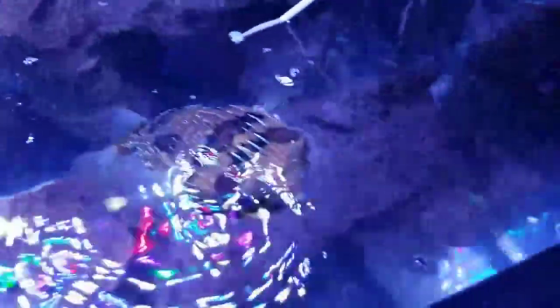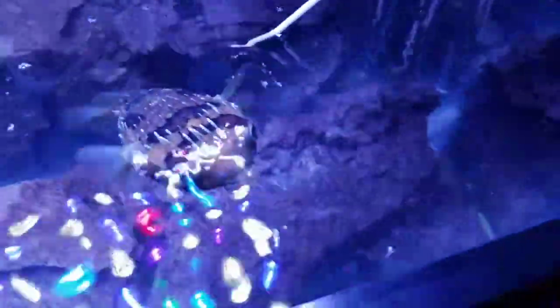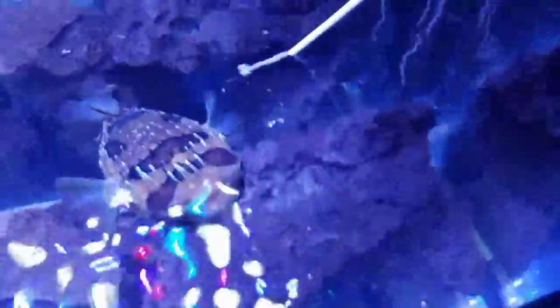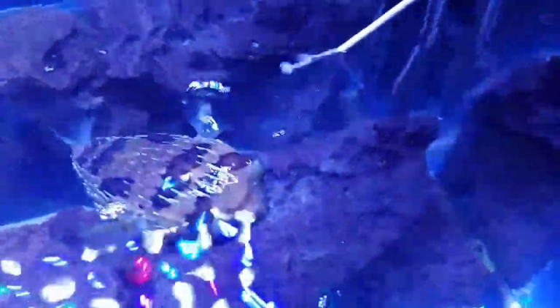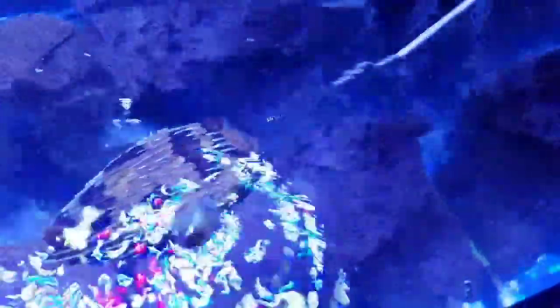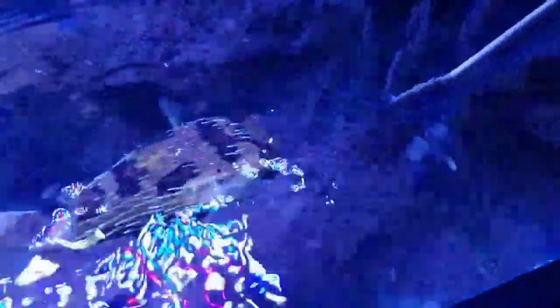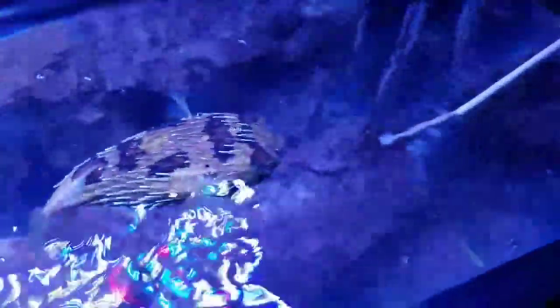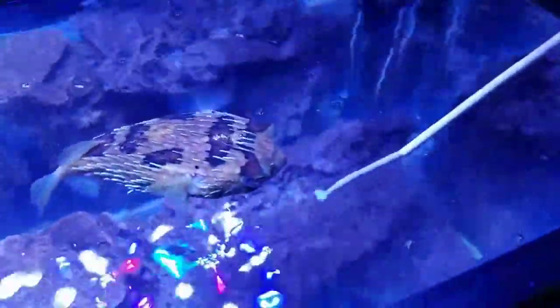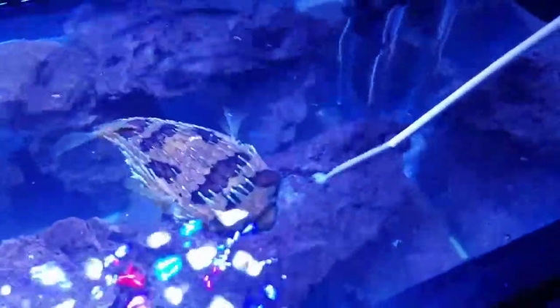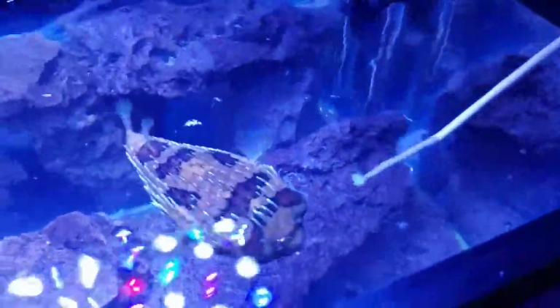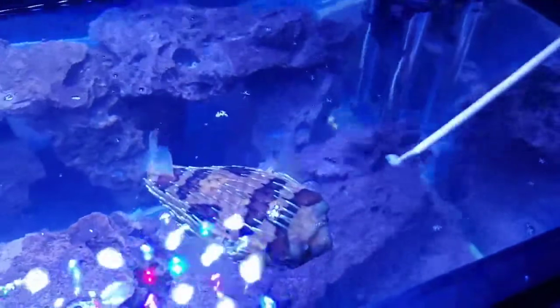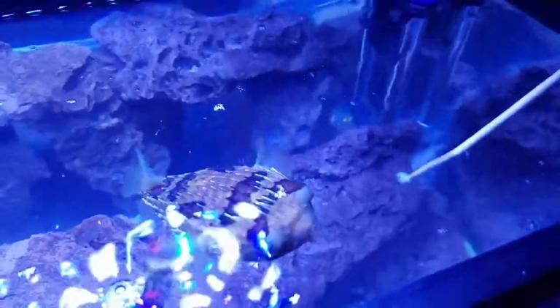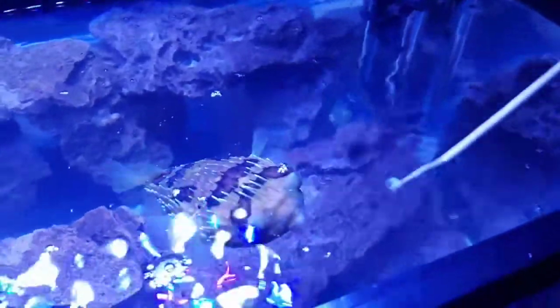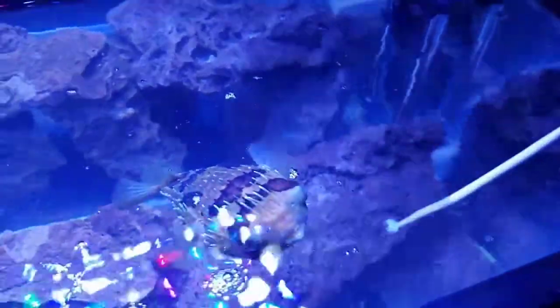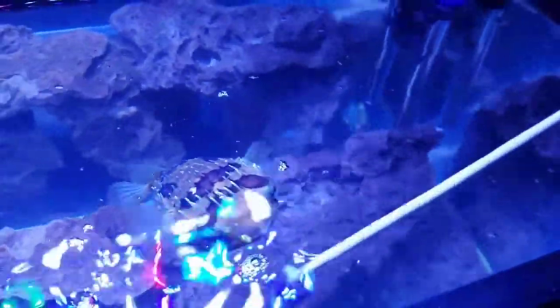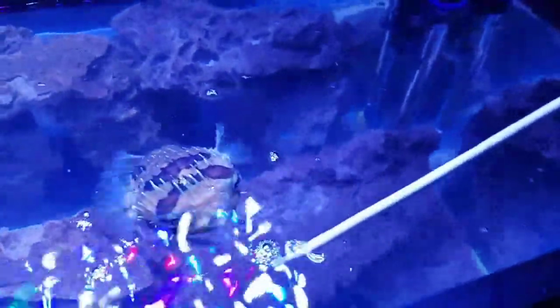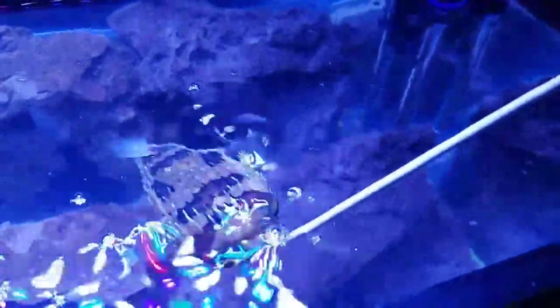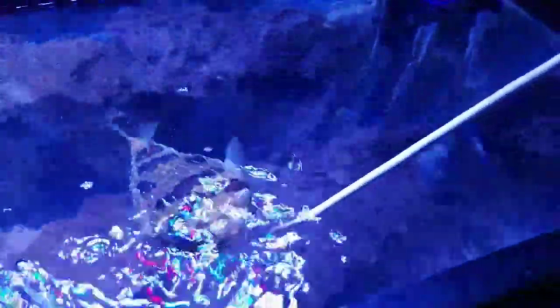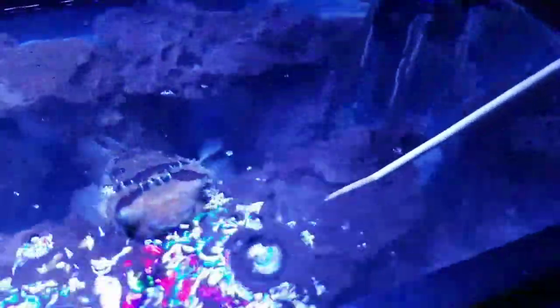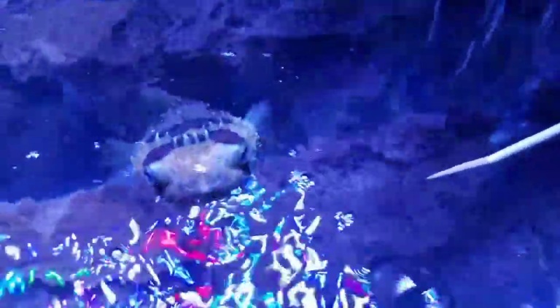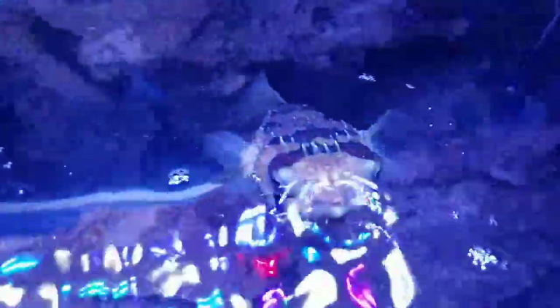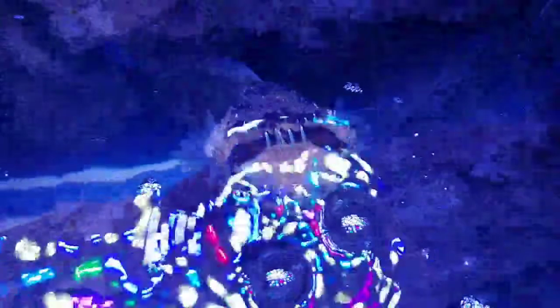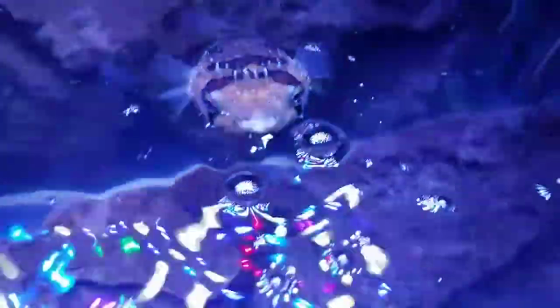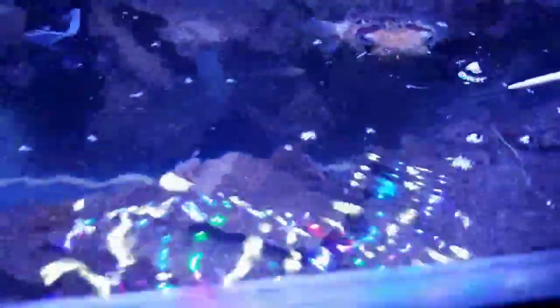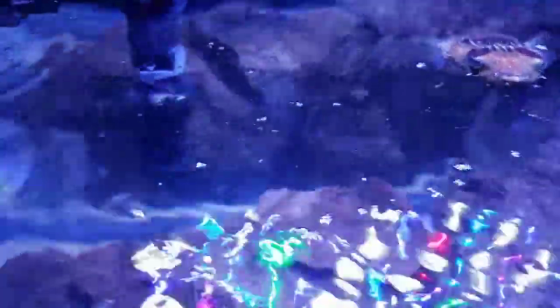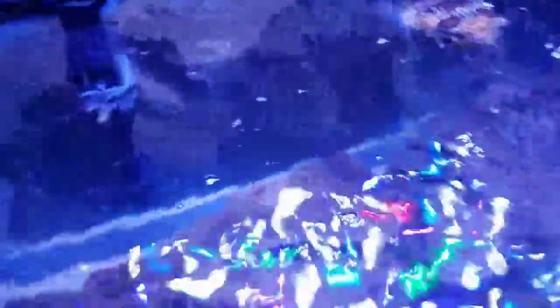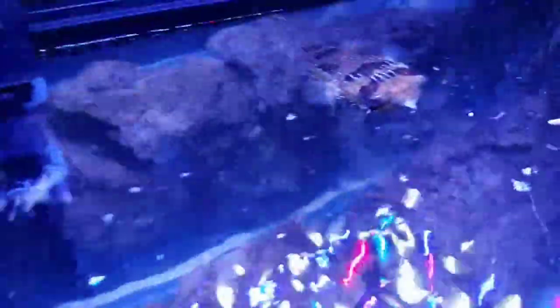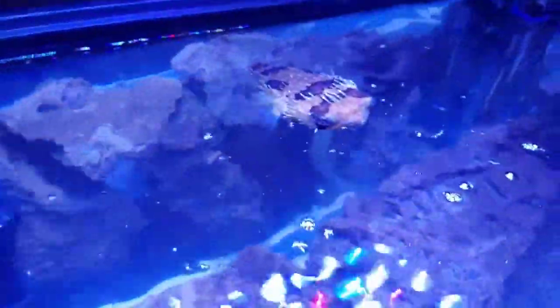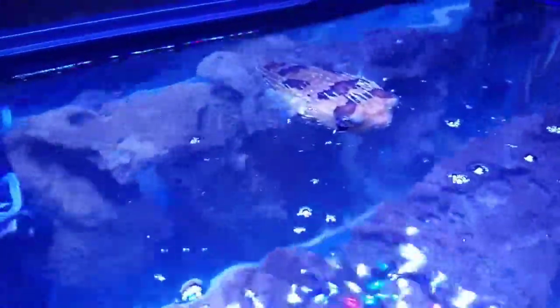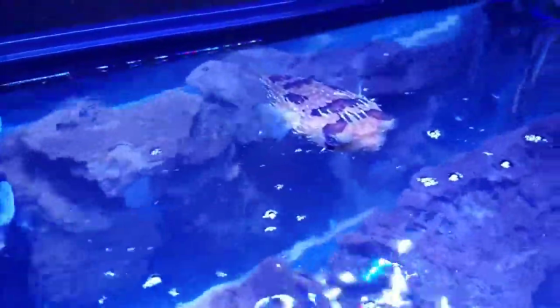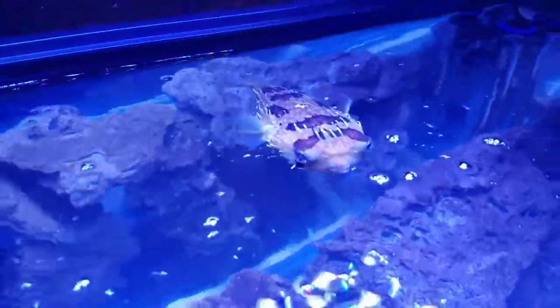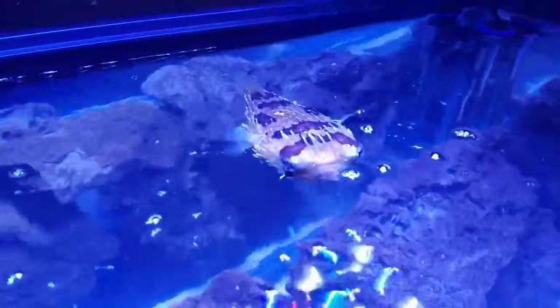I'm trying to get a good angle without the light shining and reflecting. There he goes. I'm gonna get a bad reflection from the light though.